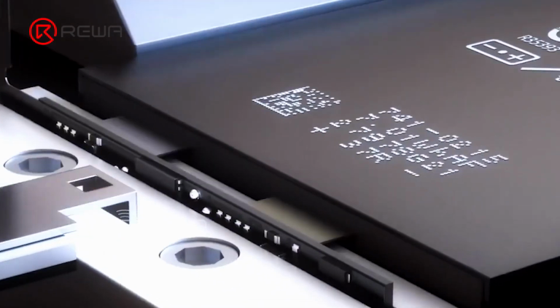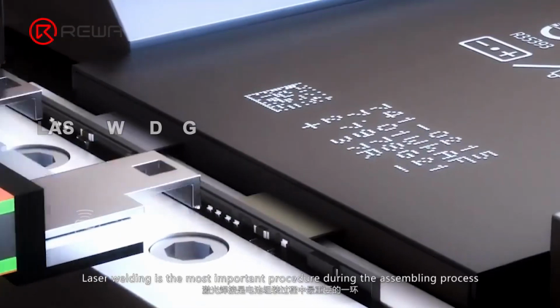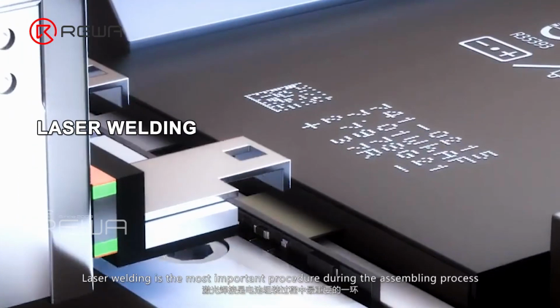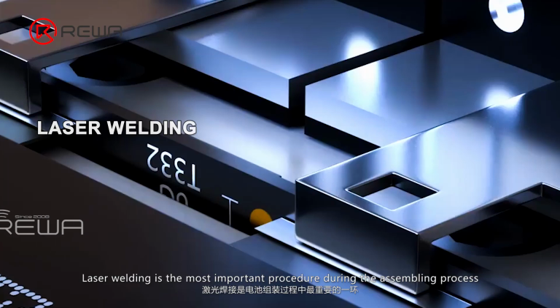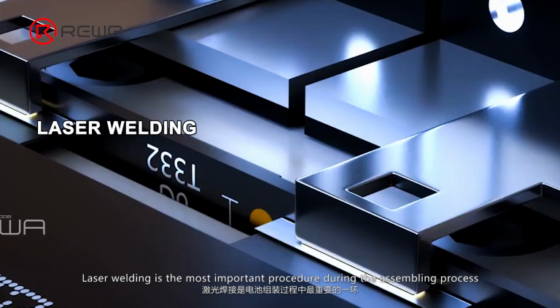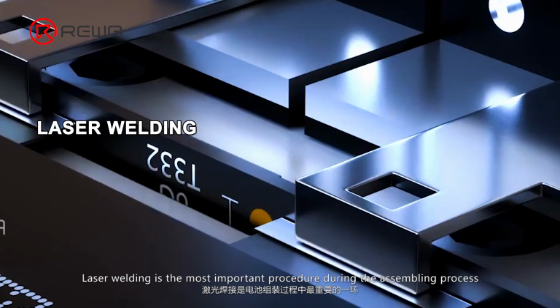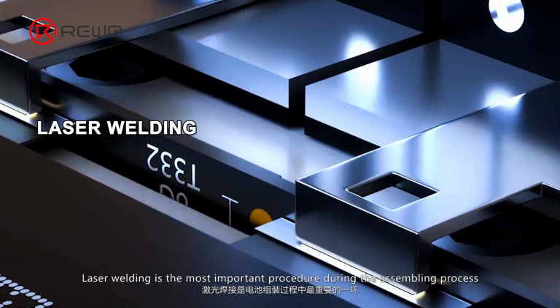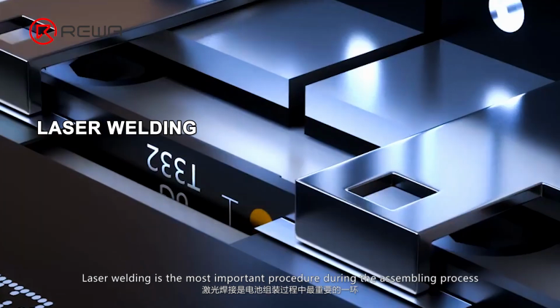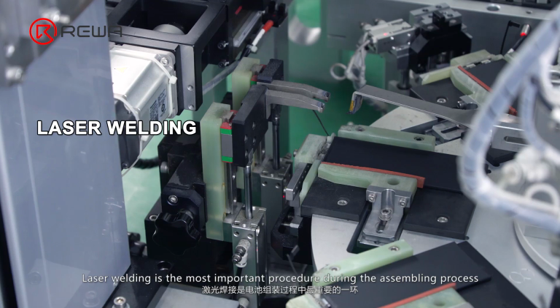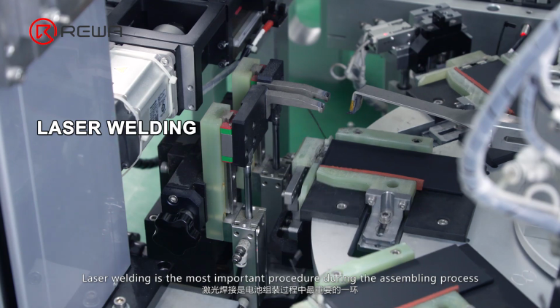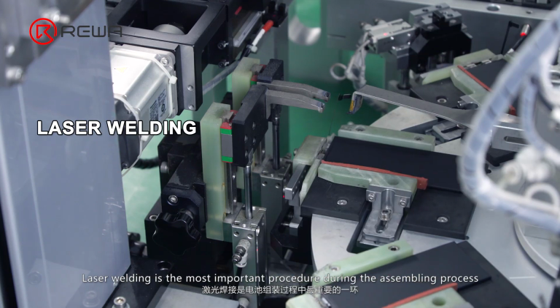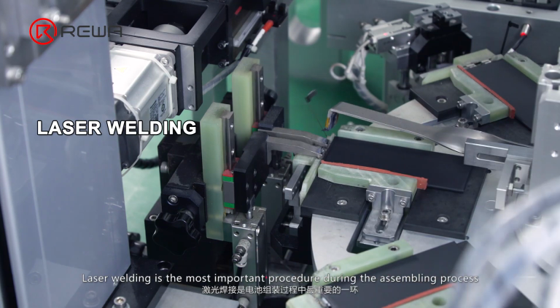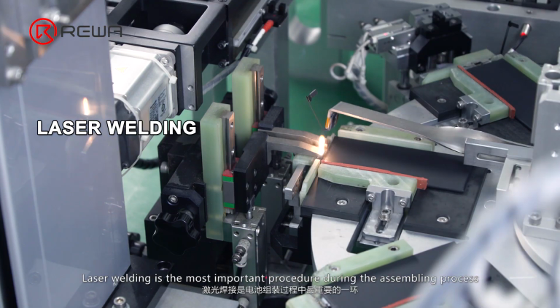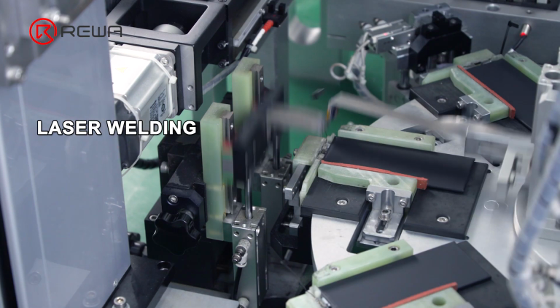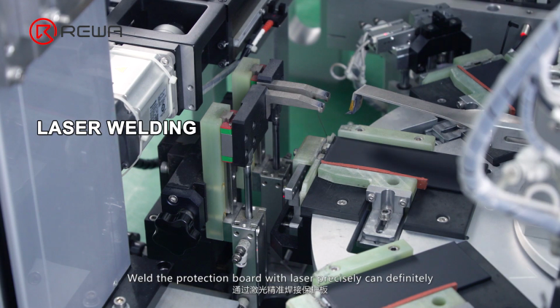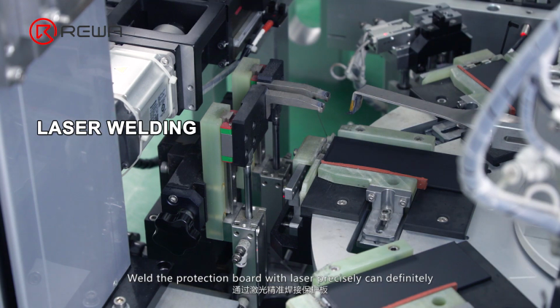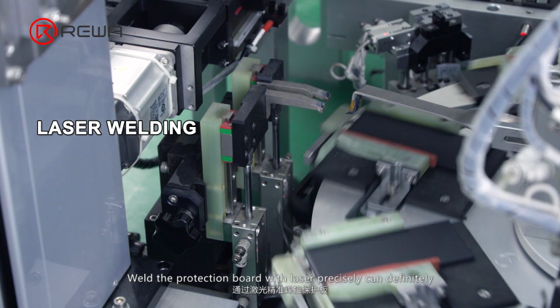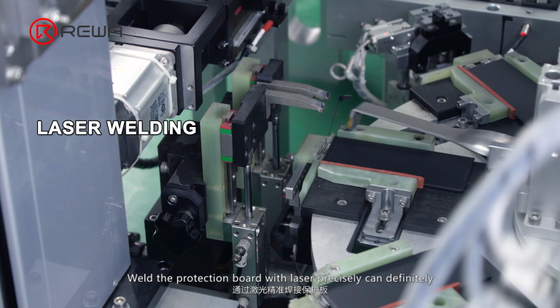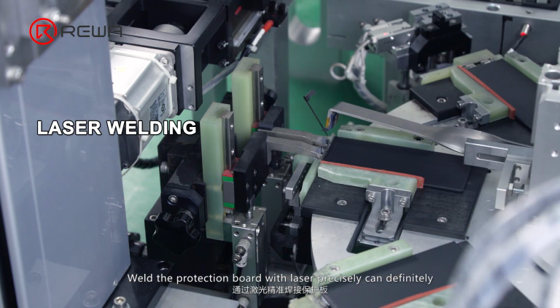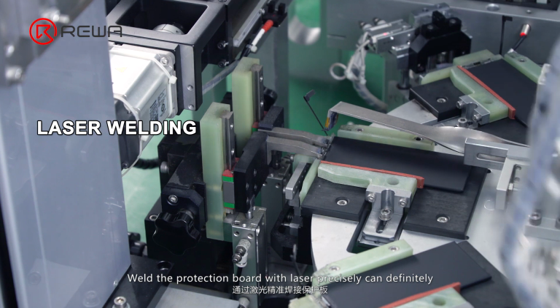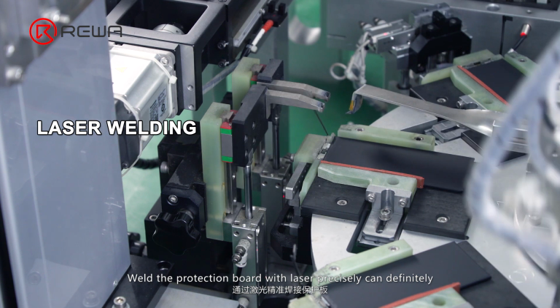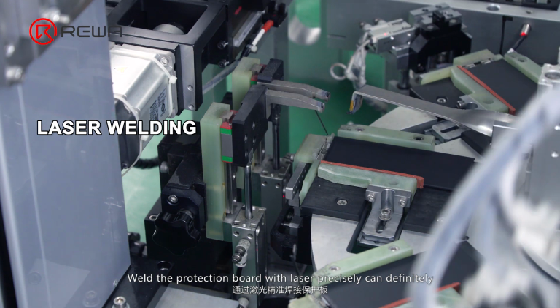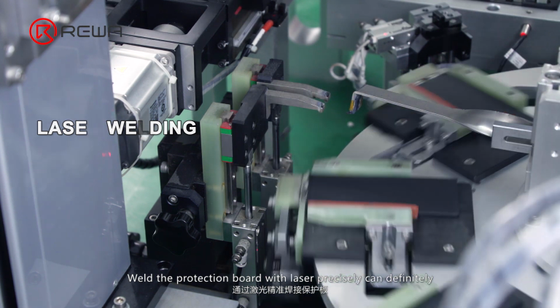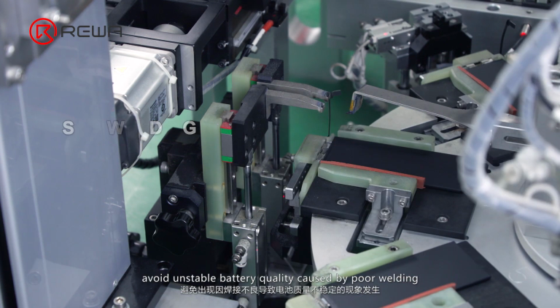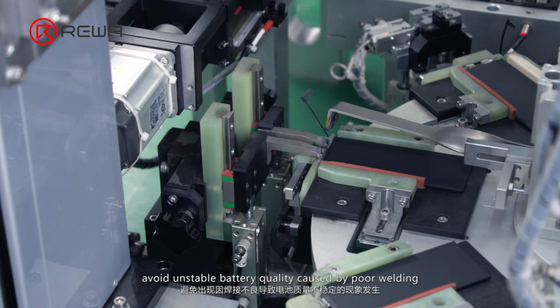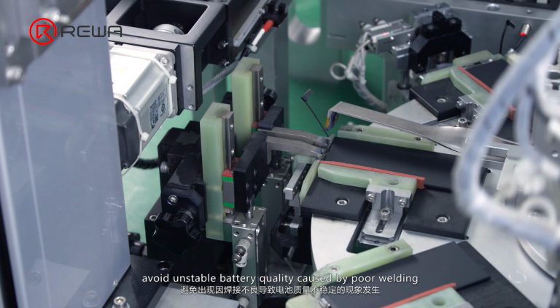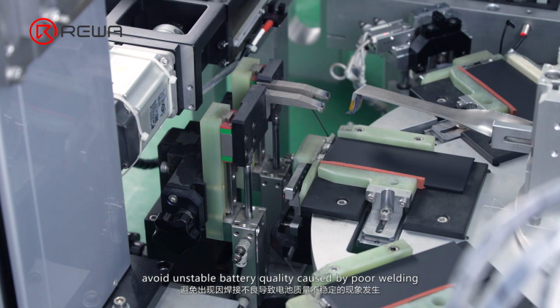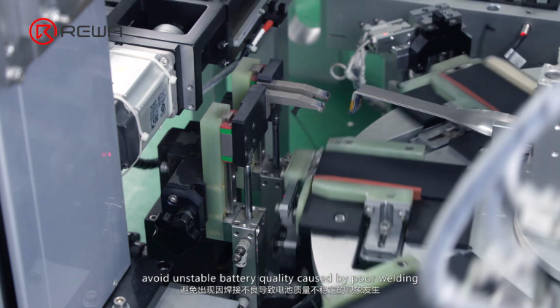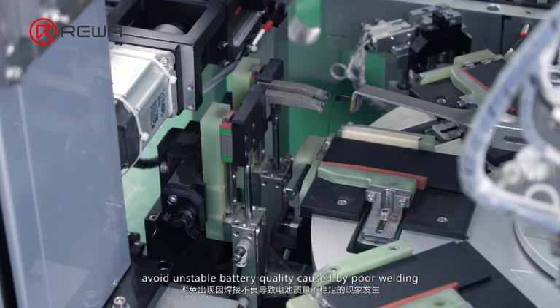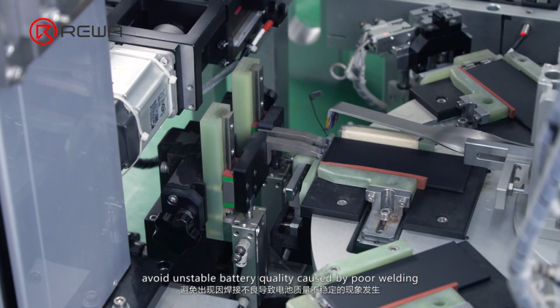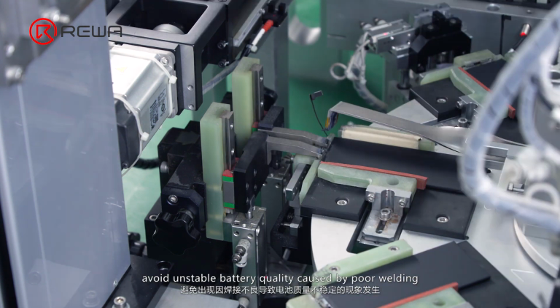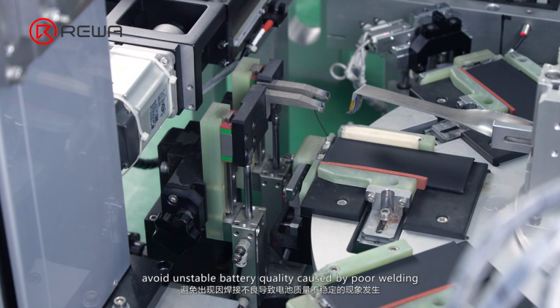Laser welding is the most important procedure during the assembling process. Welding the protection board with laser precisely can definitely avoid unstable battery quality caused by poor welding.